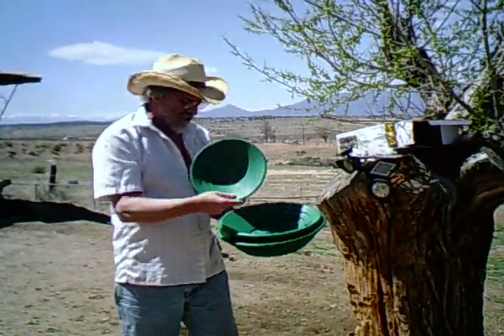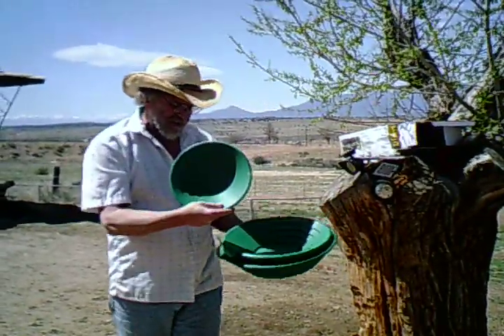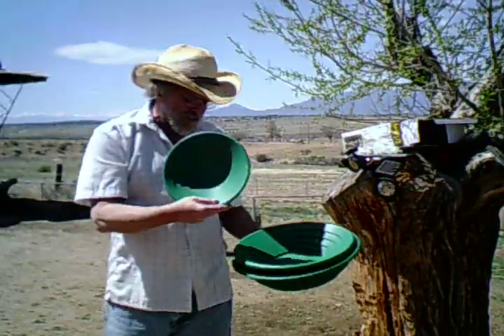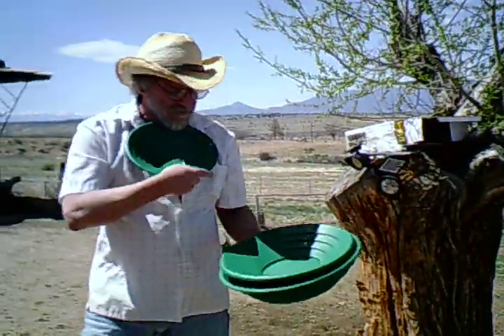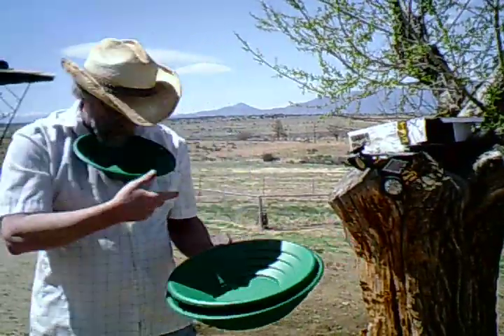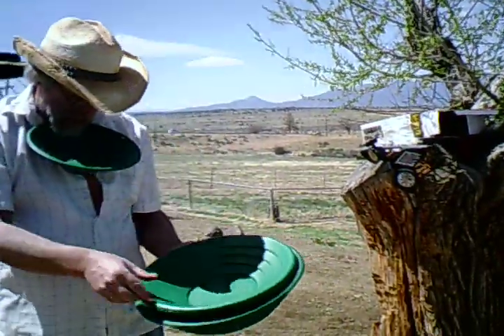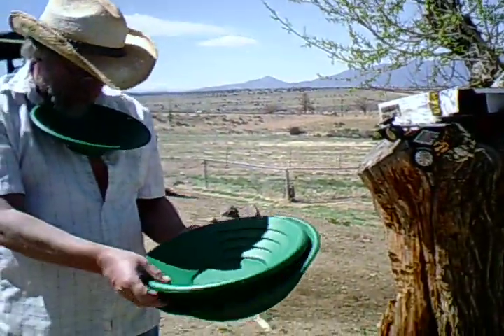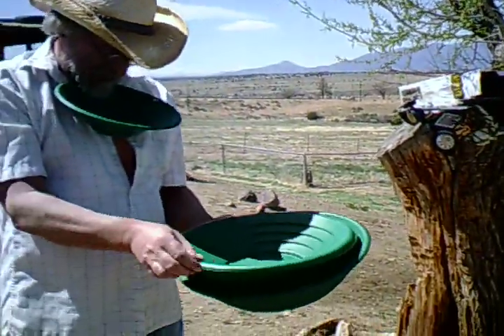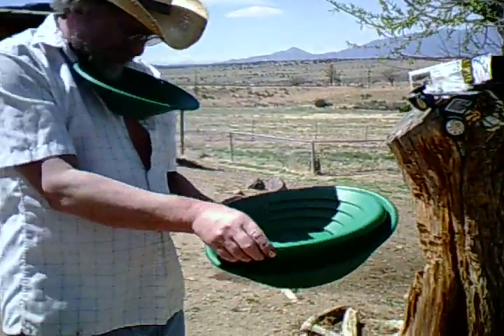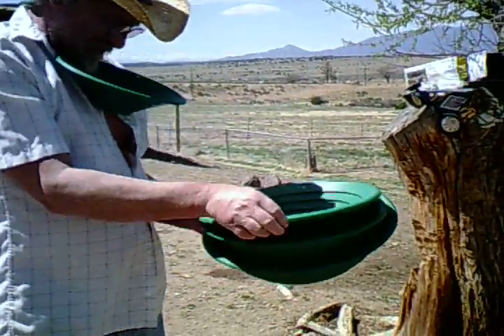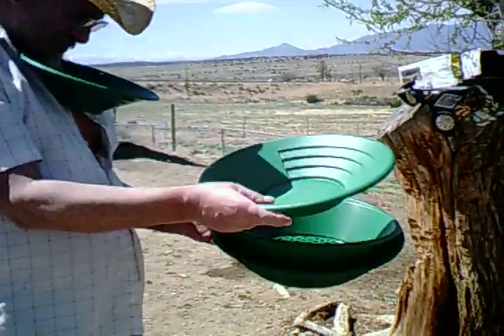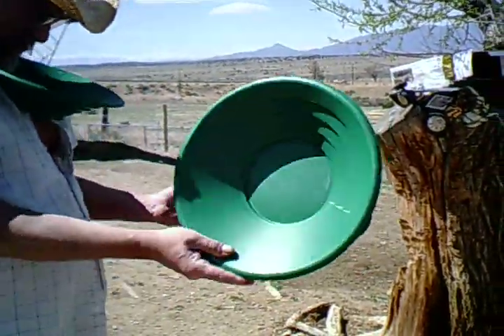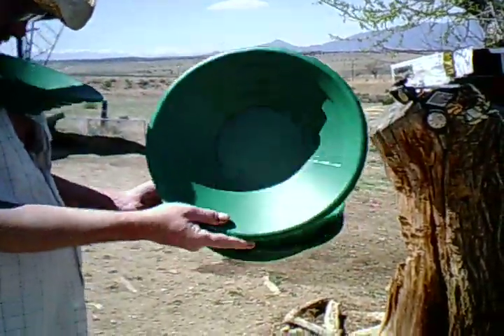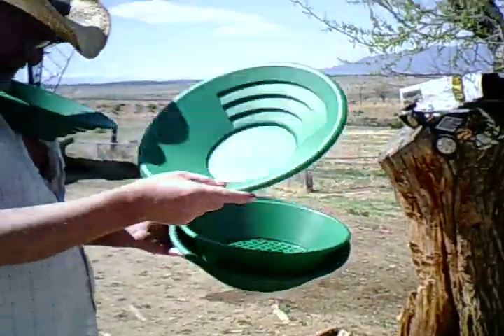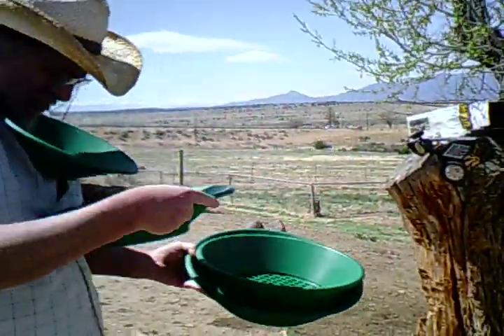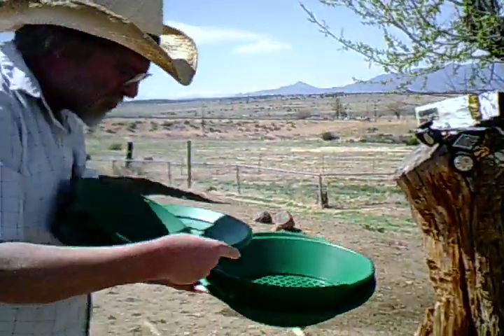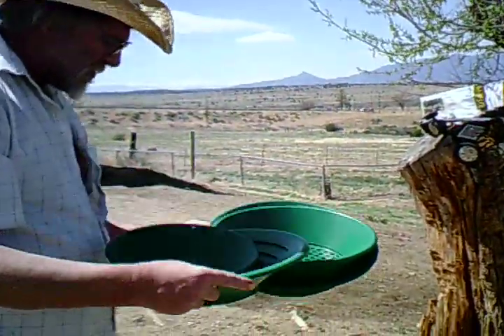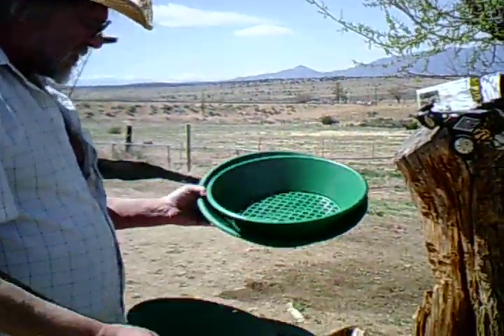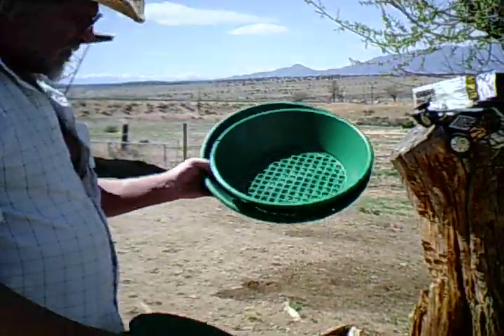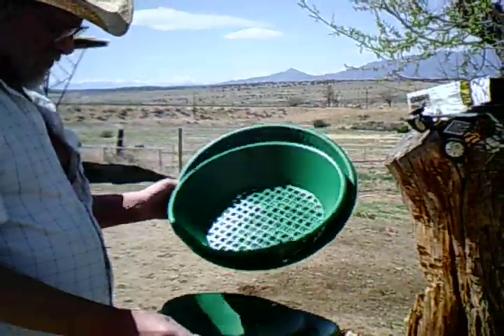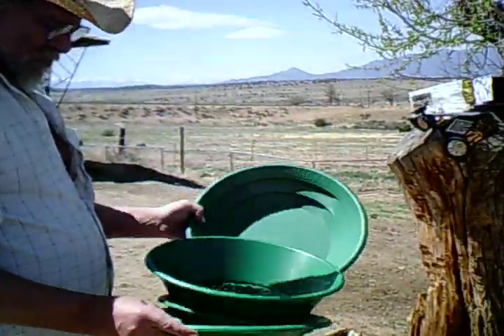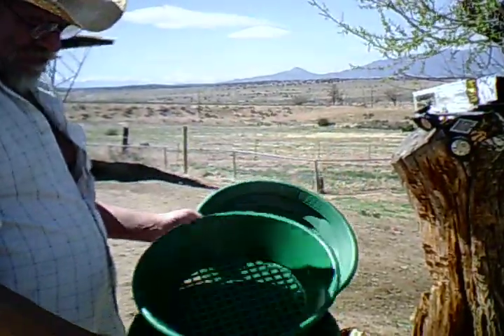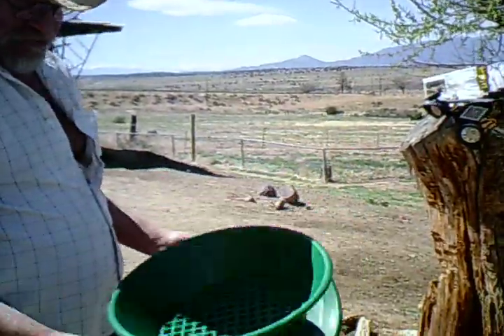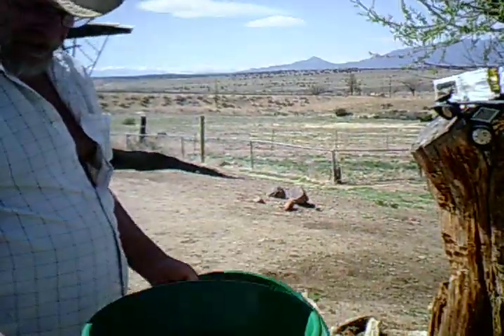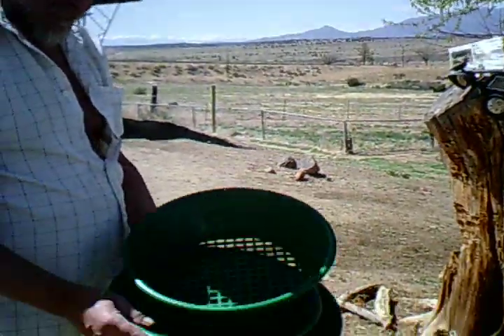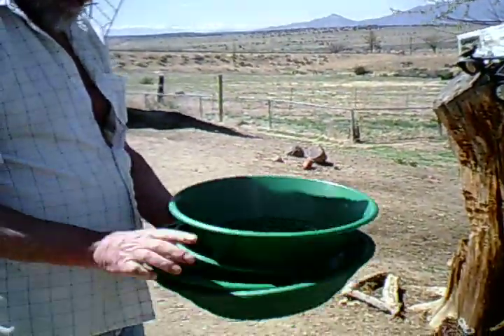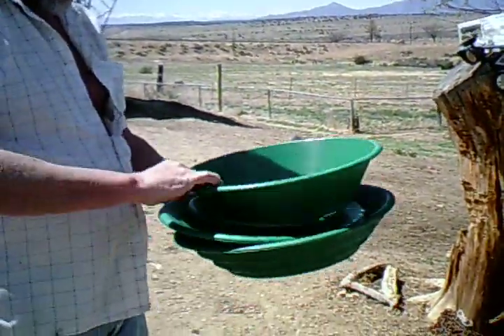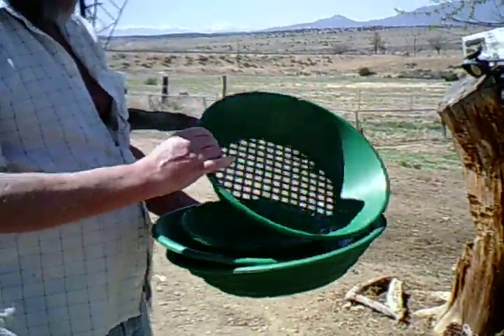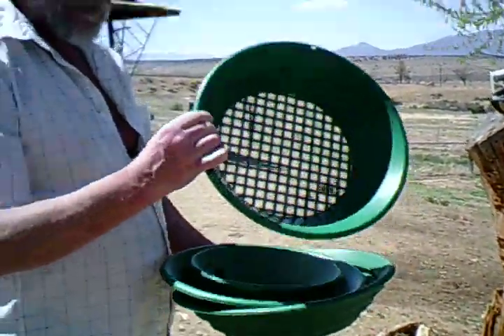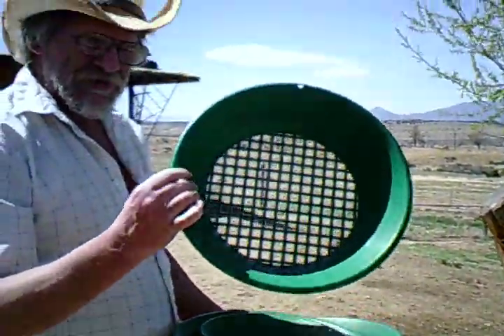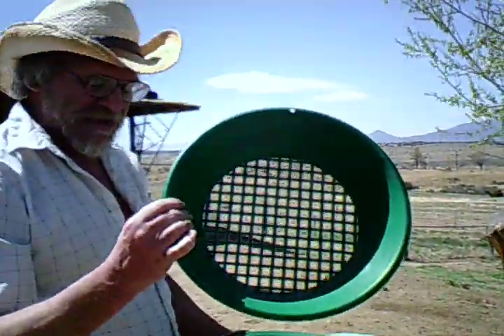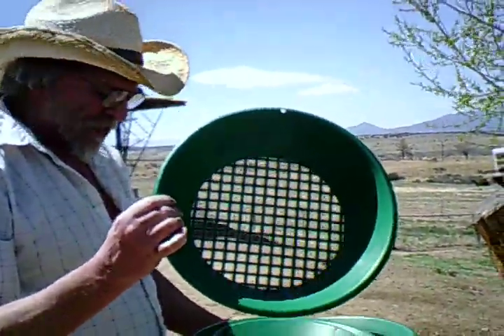10 inch pan. 14 inch pan. Classifier for sieving out the stone.